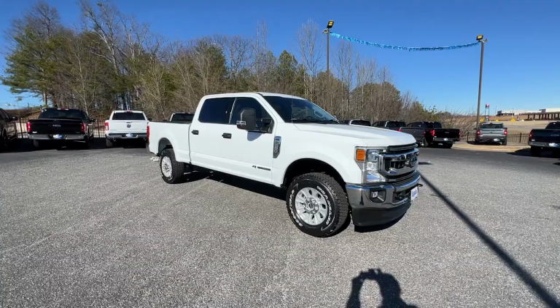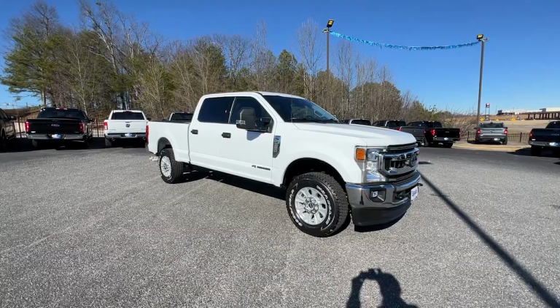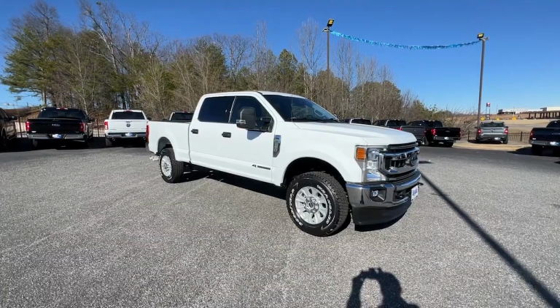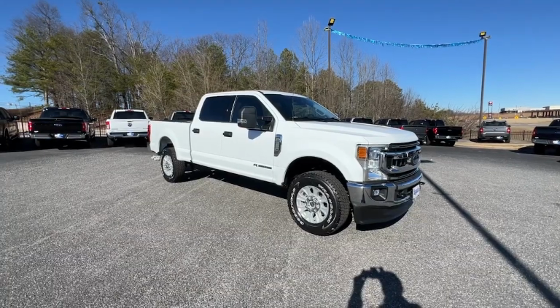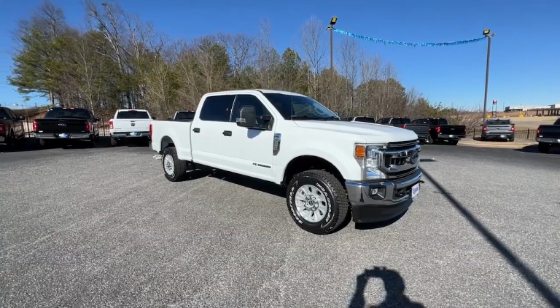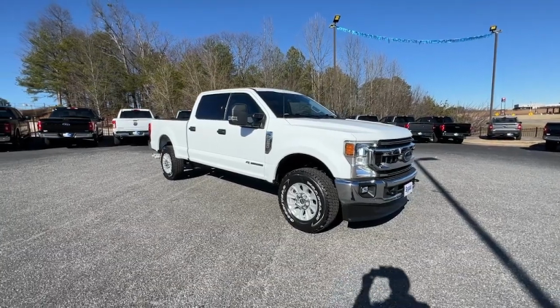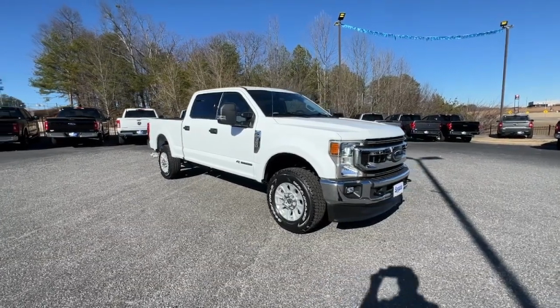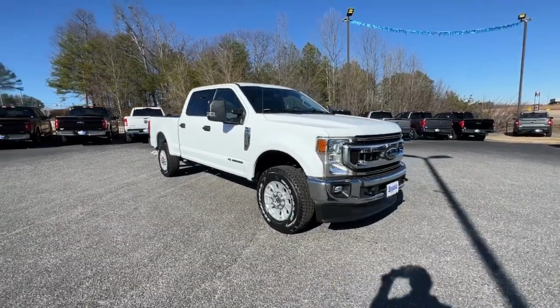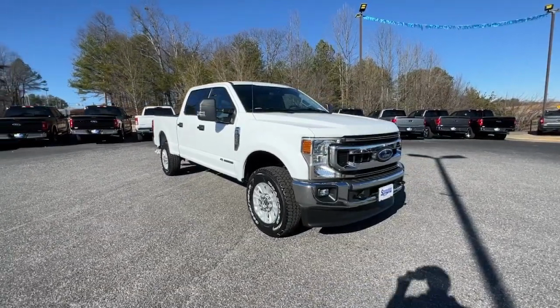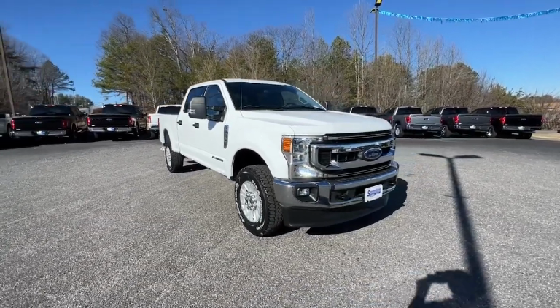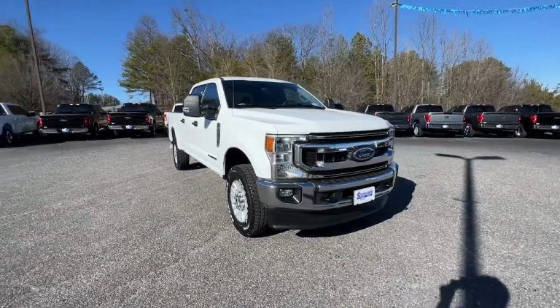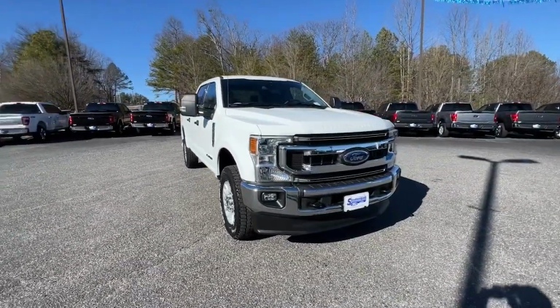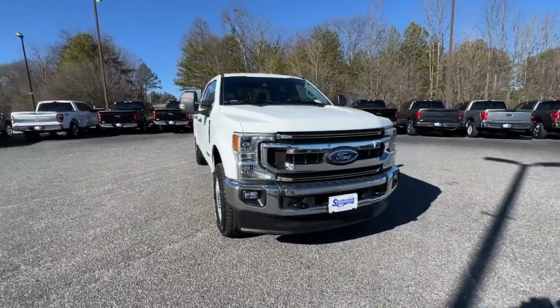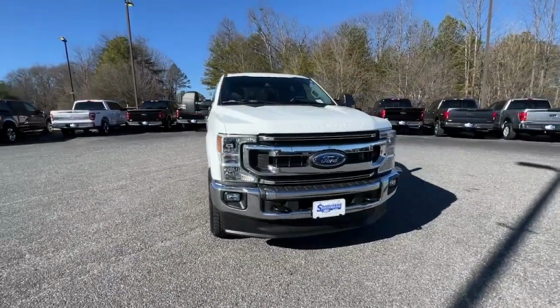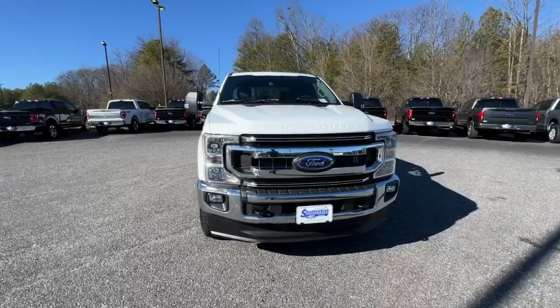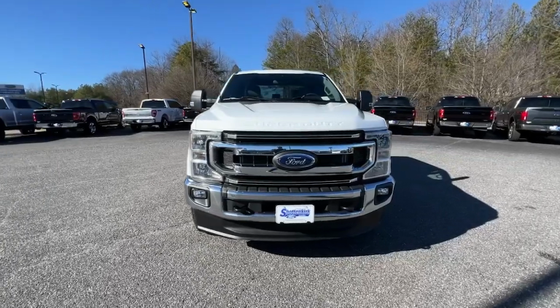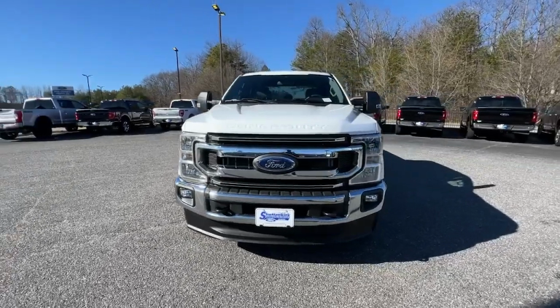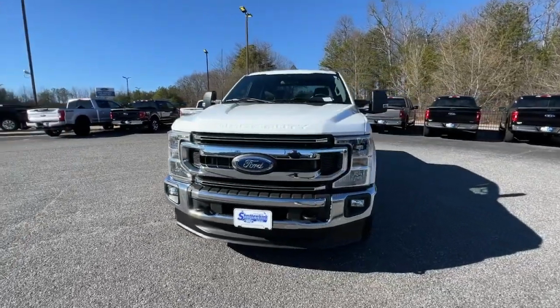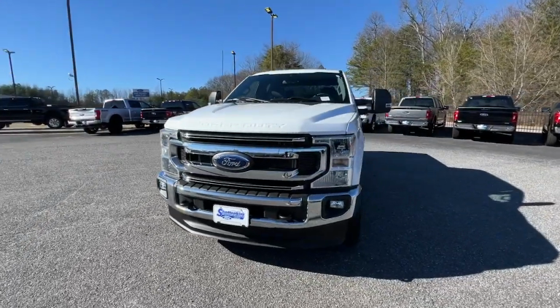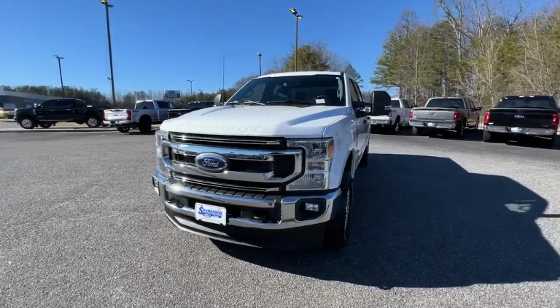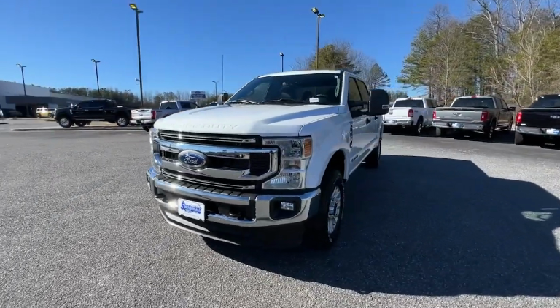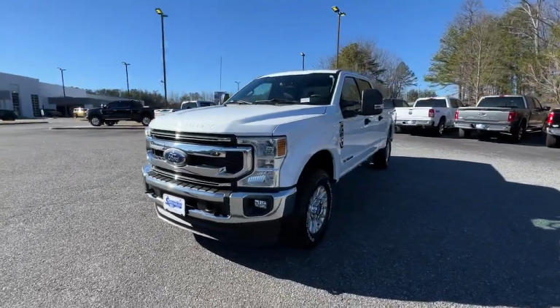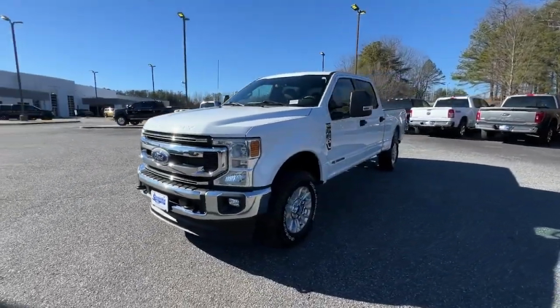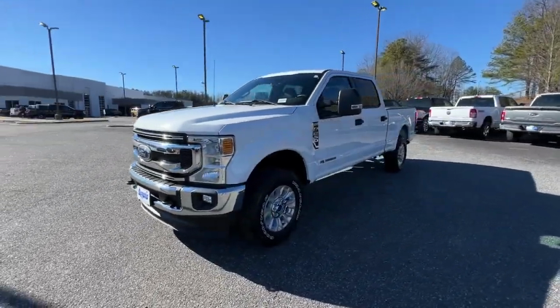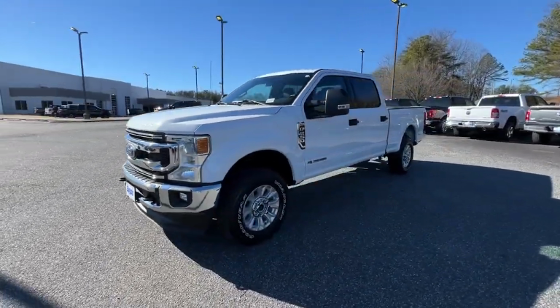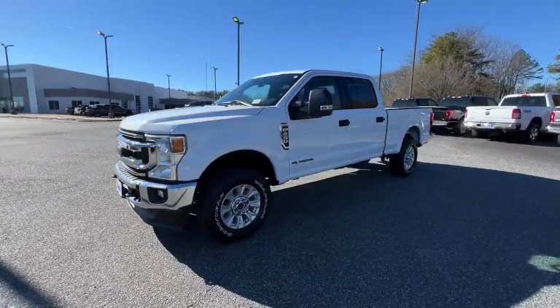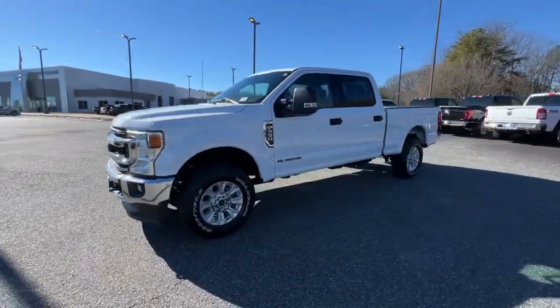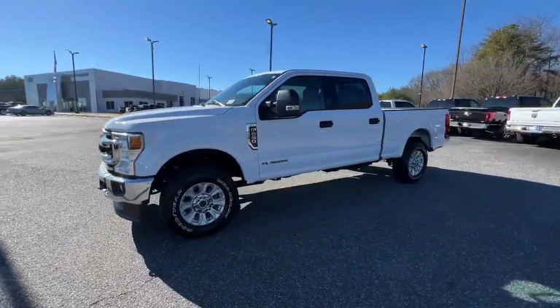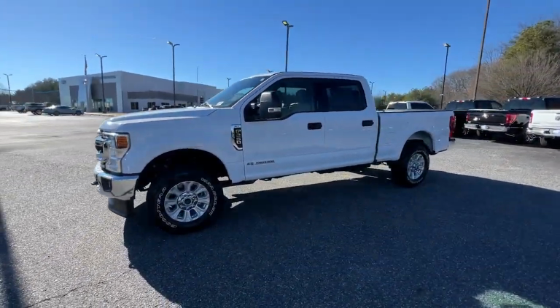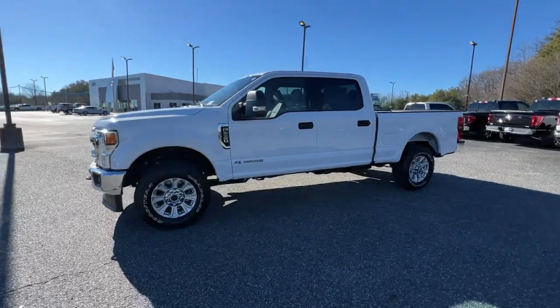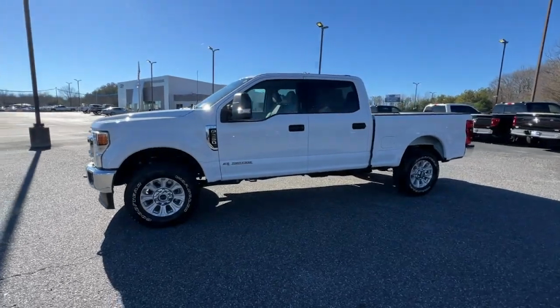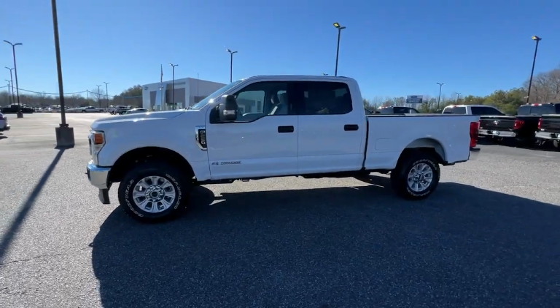Looking for your dream car? It could be the 2022 Ford F-250. With less than 20,000 miles on the odometer, this vehicle stands out from the rest.